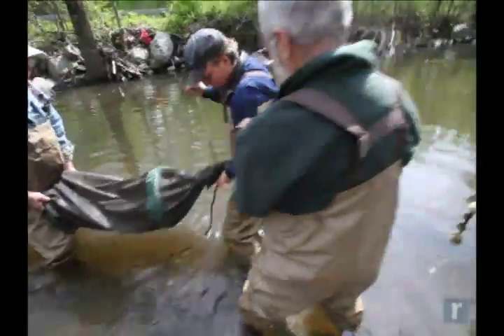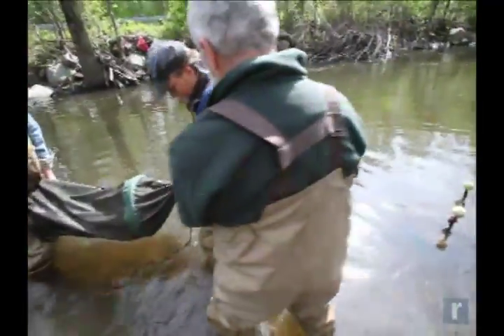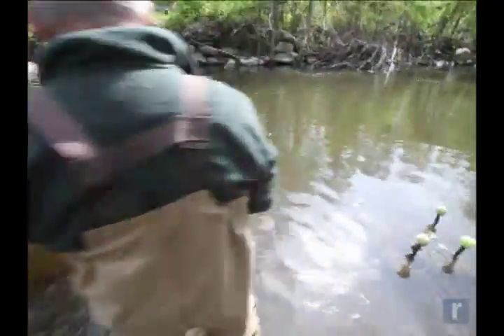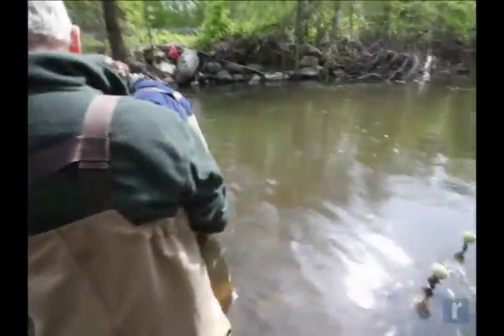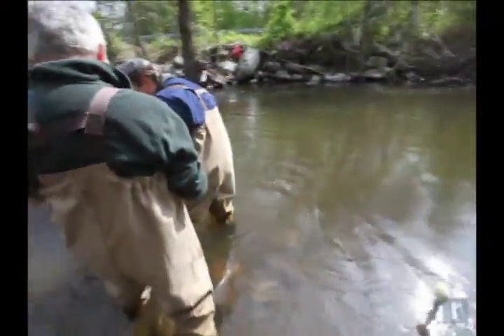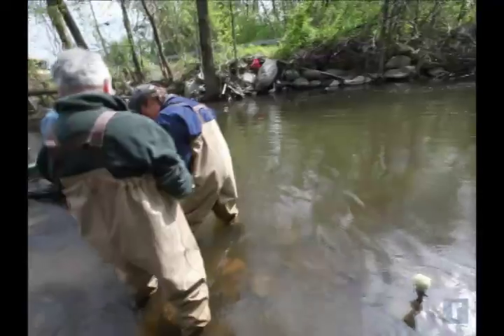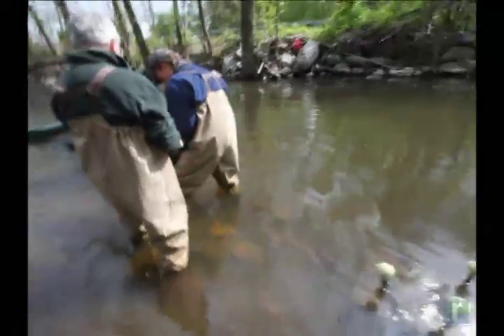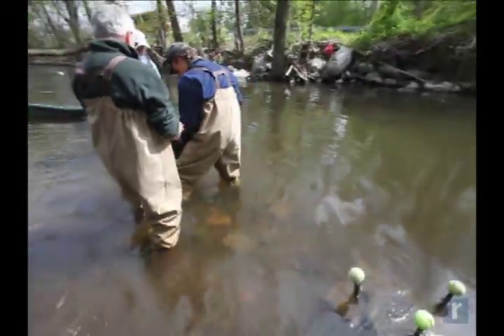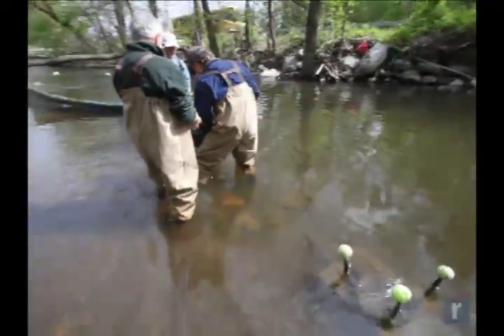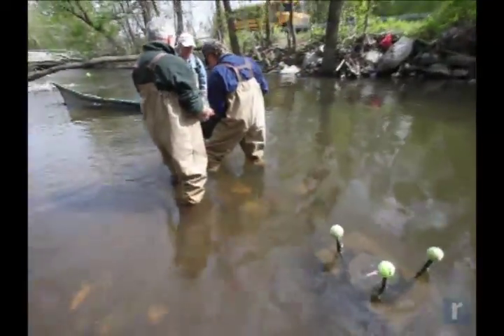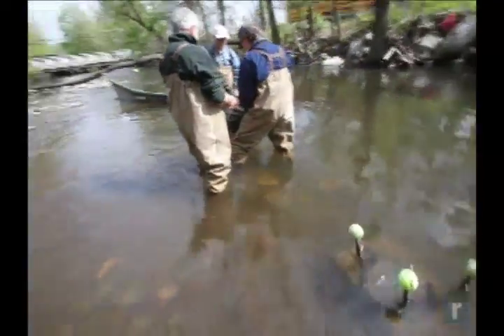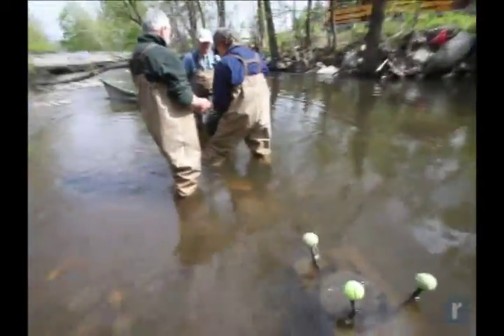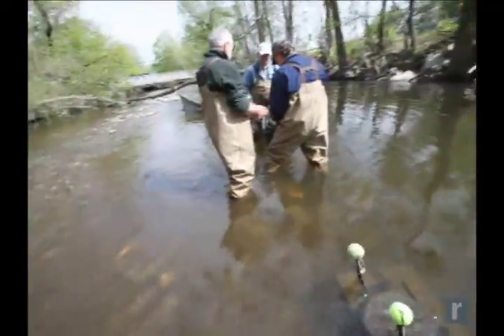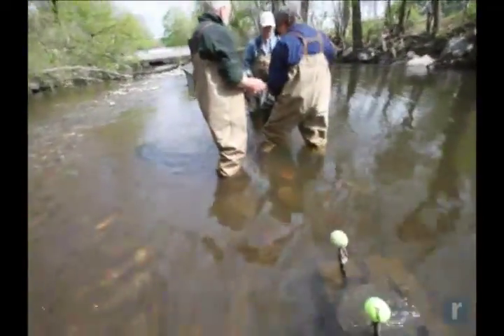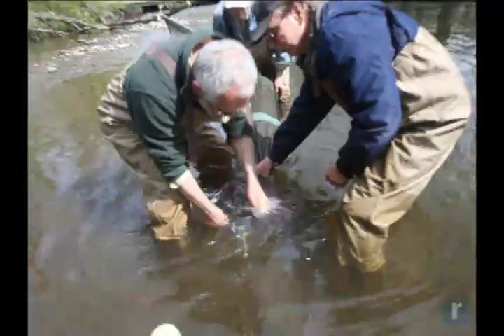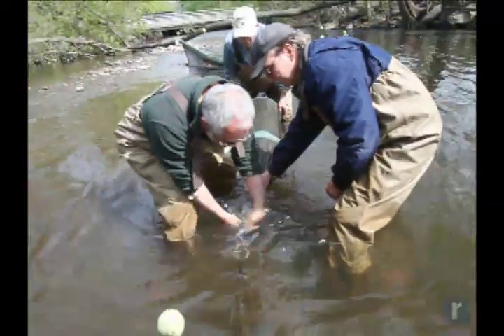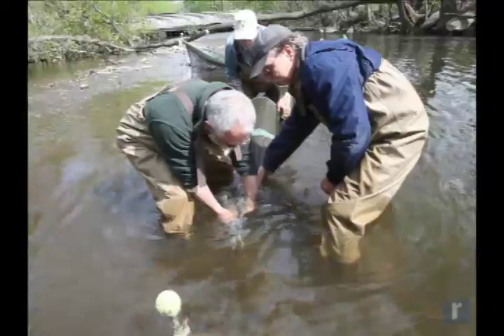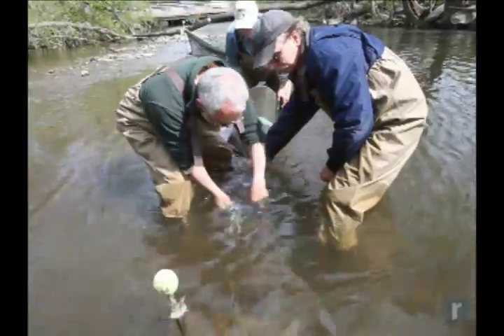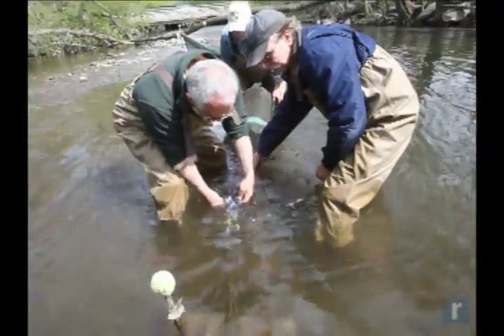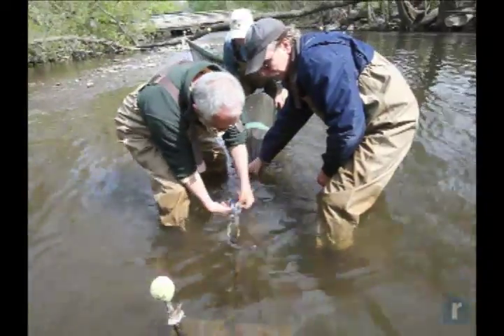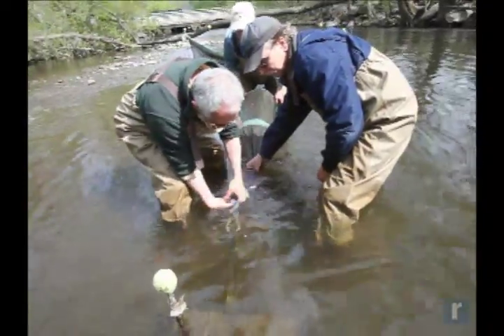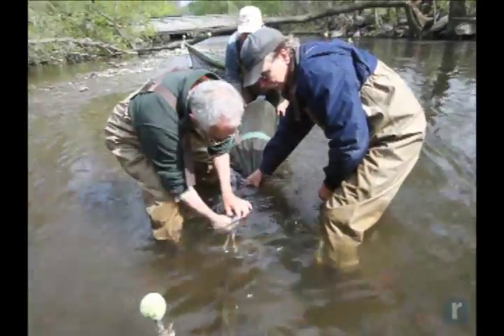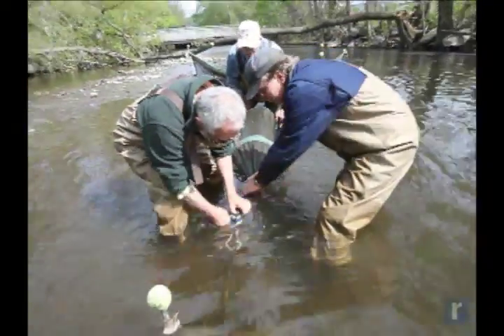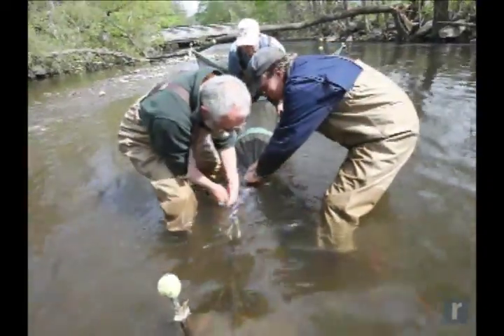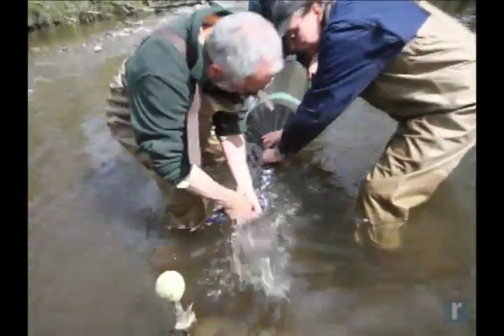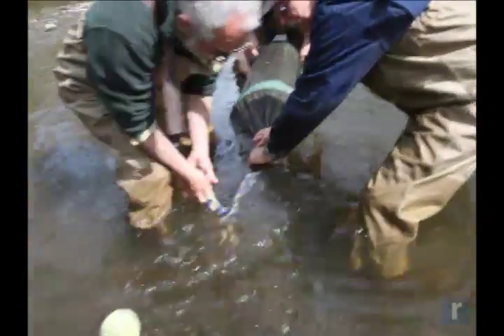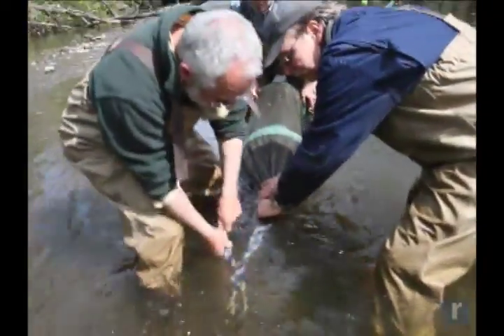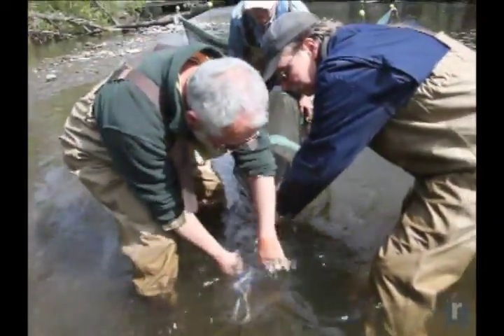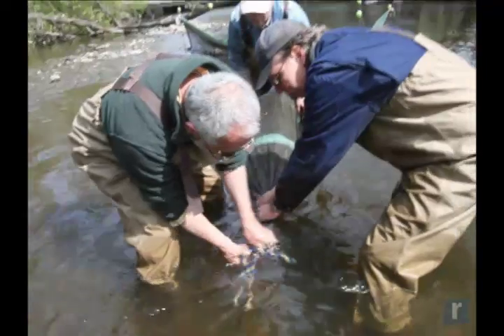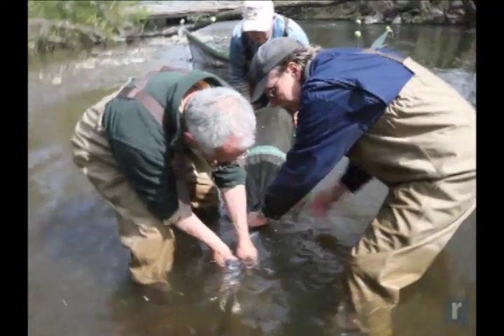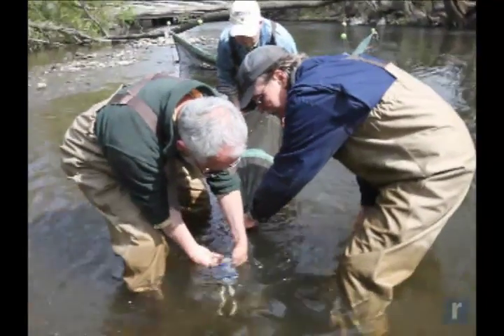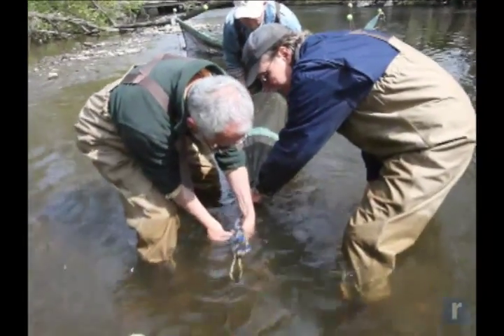Once they're trapped, we'll count them, we'll weigh a subsample of them, and then we'll put them in a Ziploc bag of water and release the eels upstream over the next barrier. This way they can continue their migration upstream and they have access to better habitat.